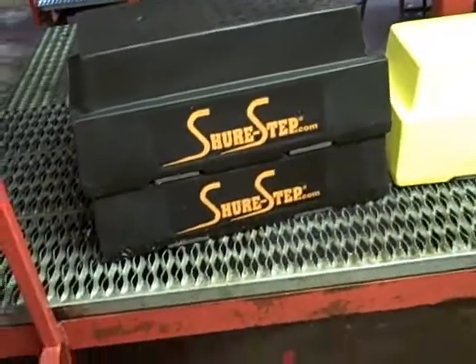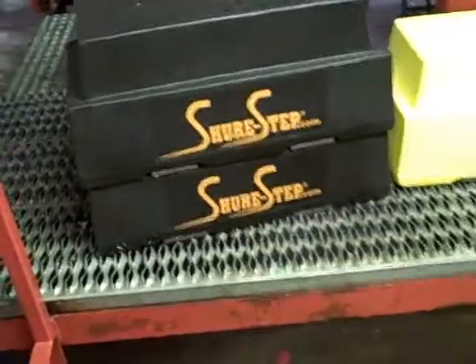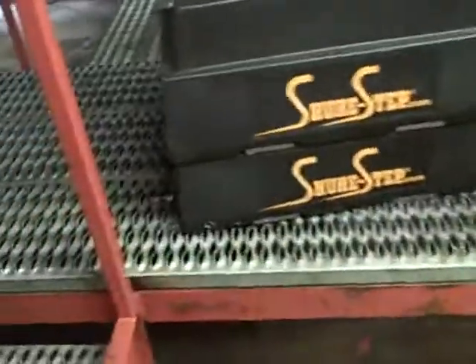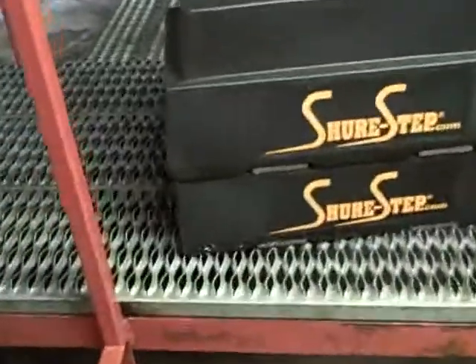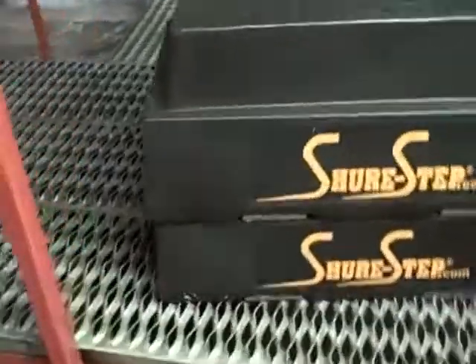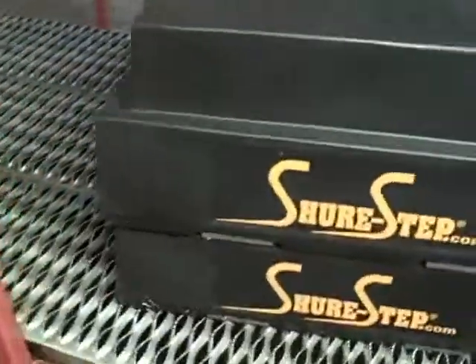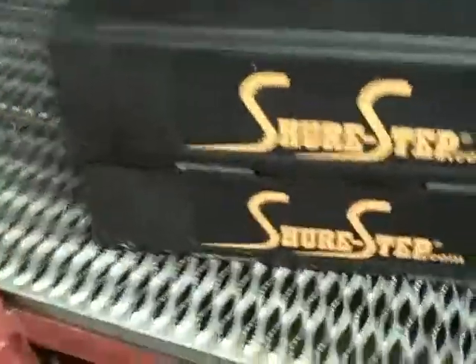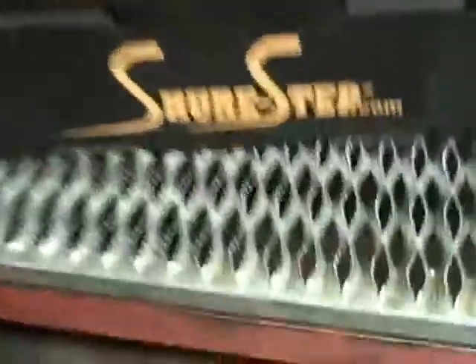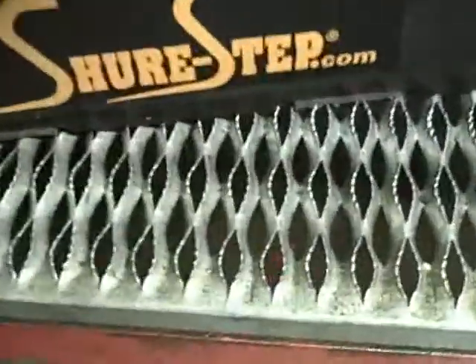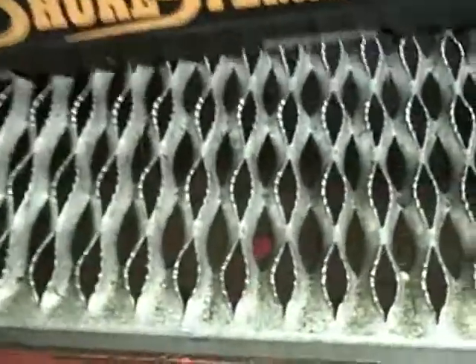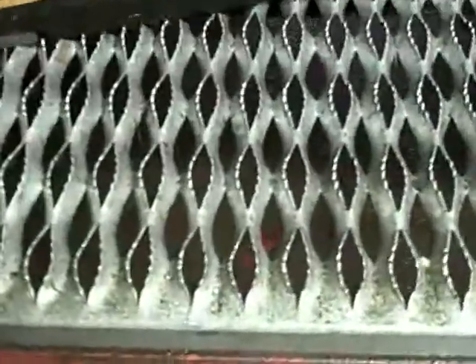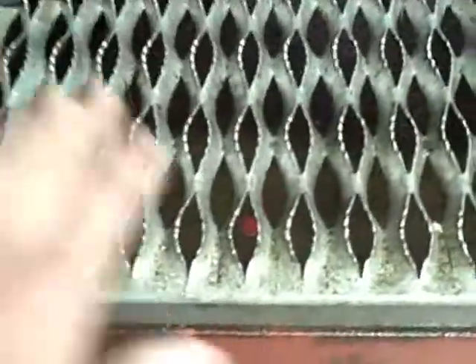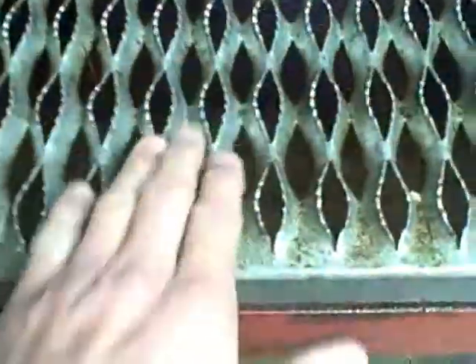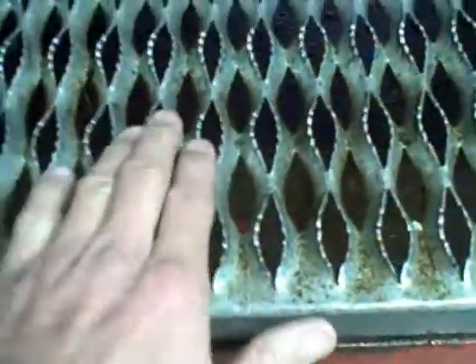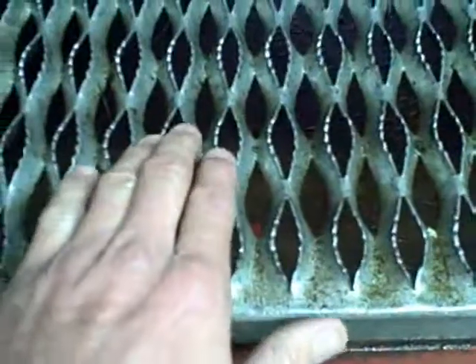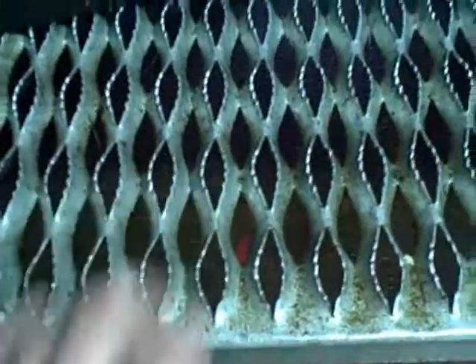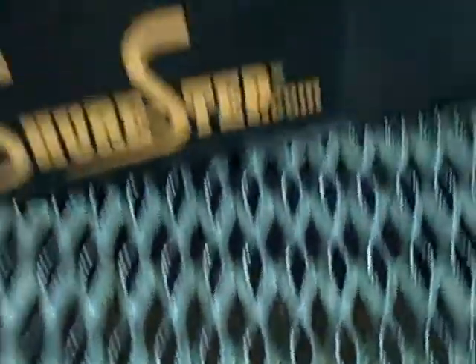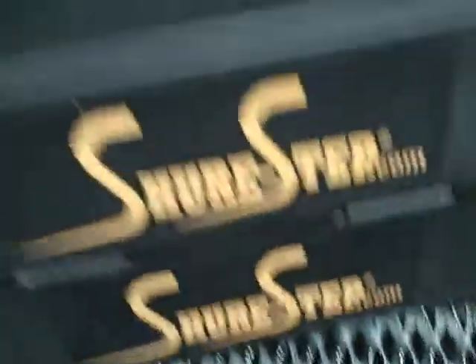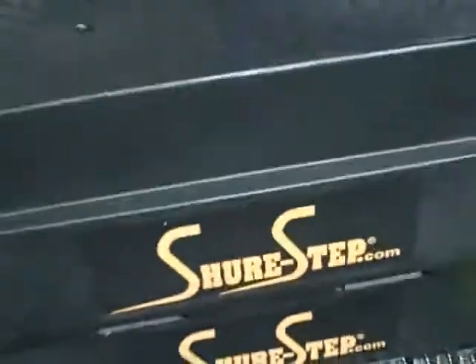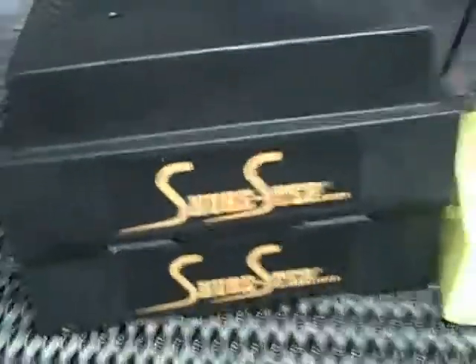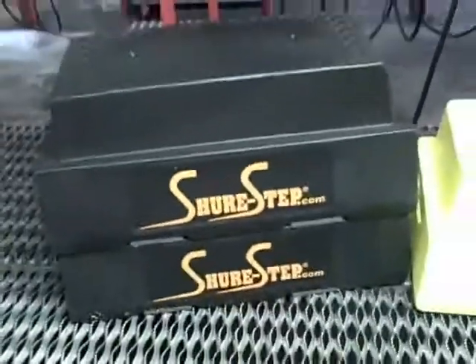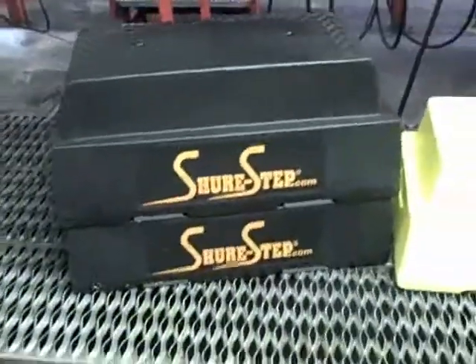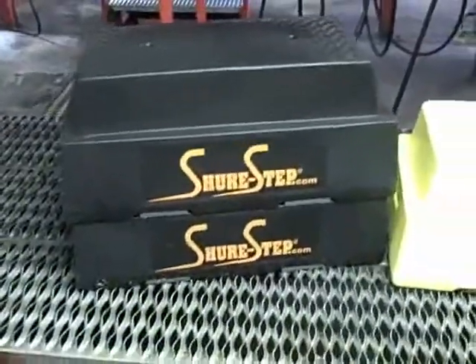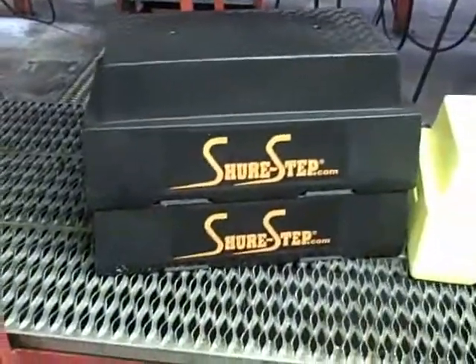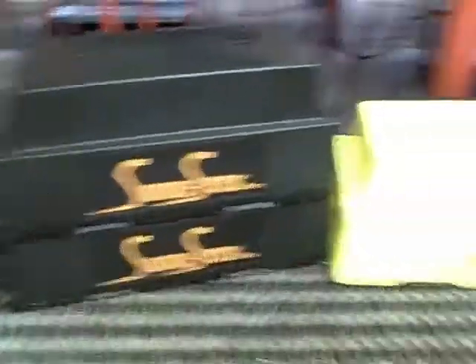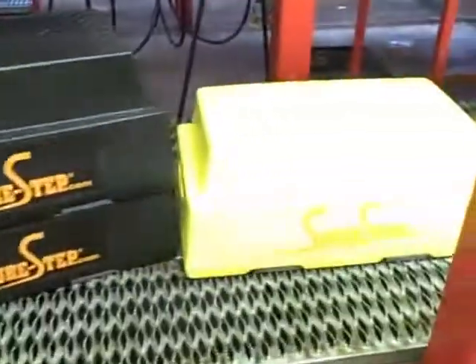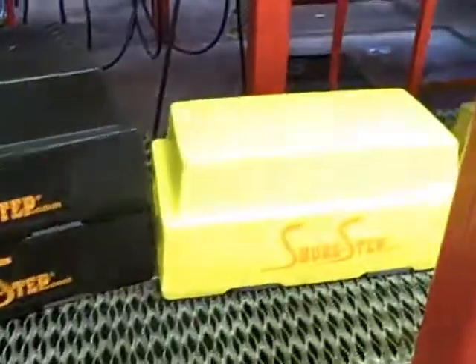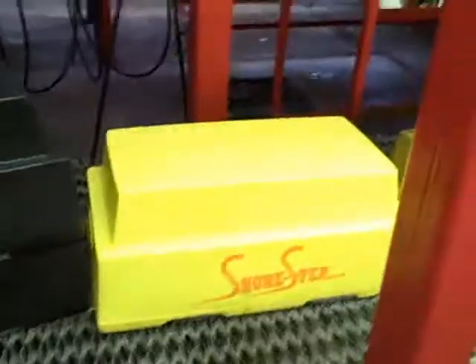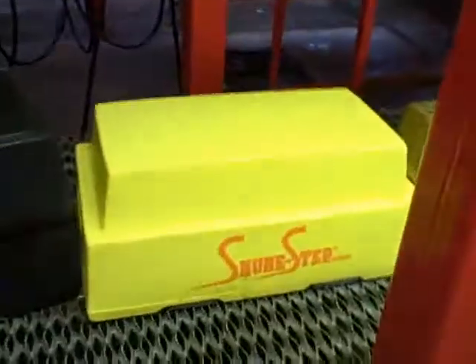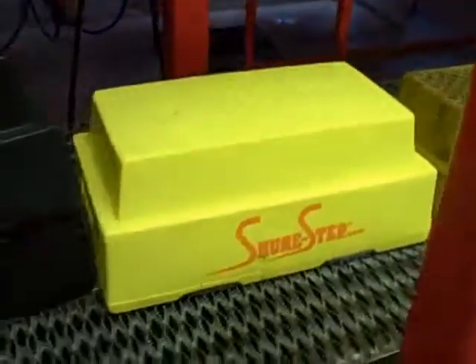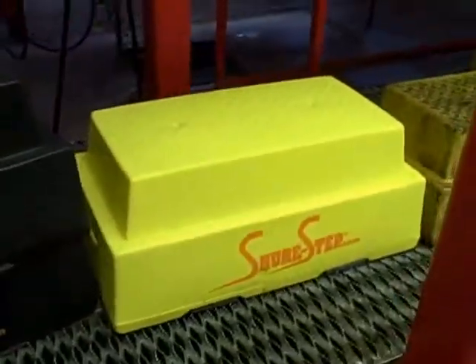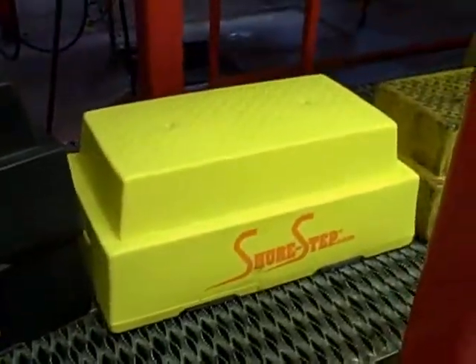We can see right here we have the grating — a metal grating that is very rough — and this is what the new SureSteps look like before they get used on this metal grating.